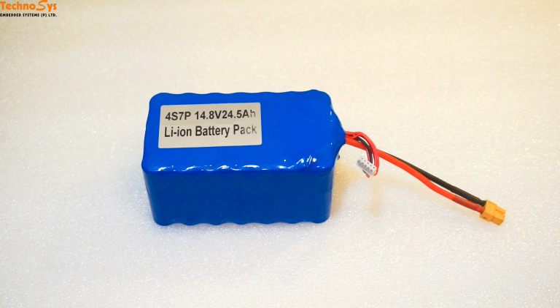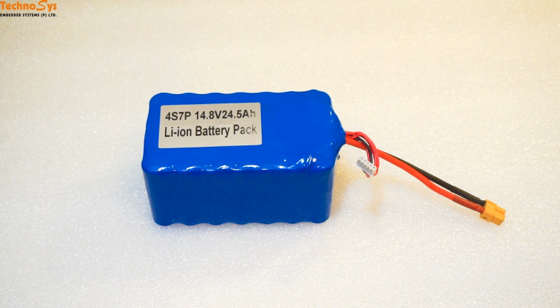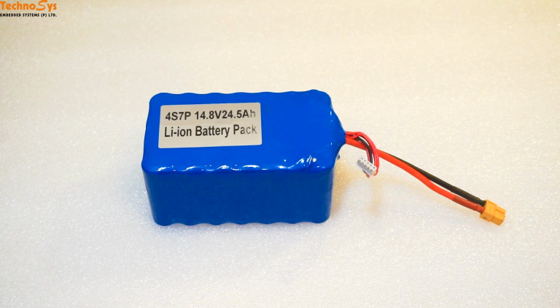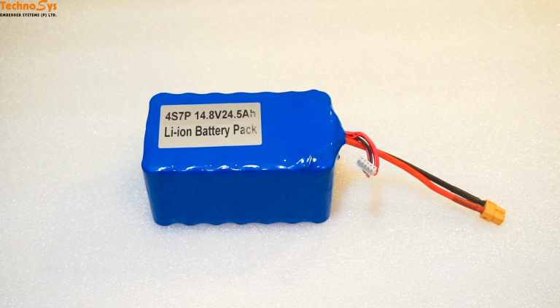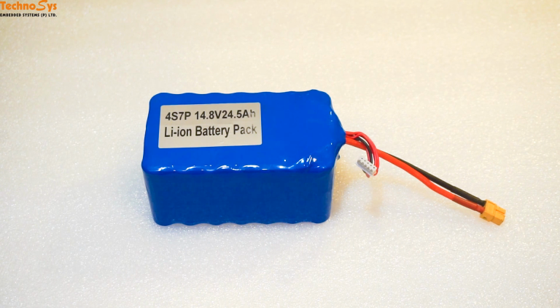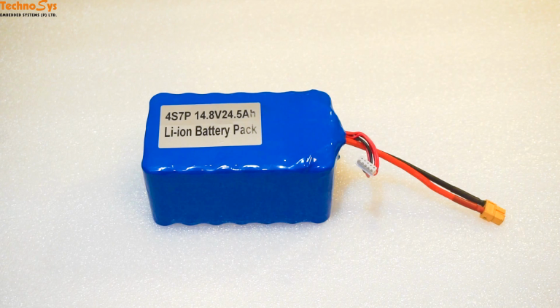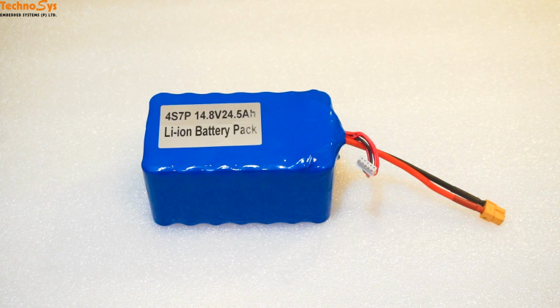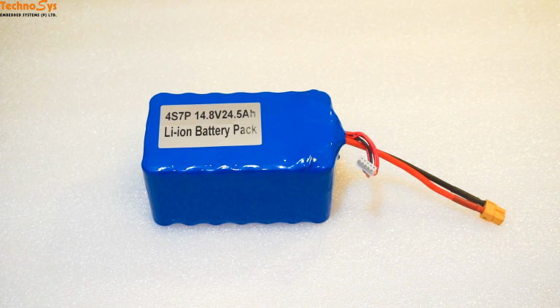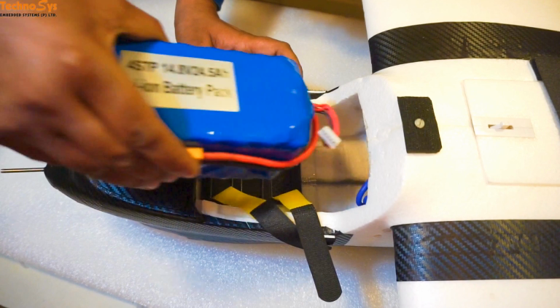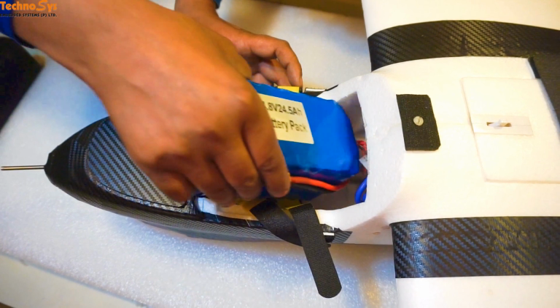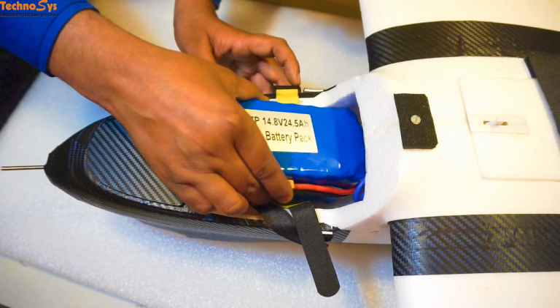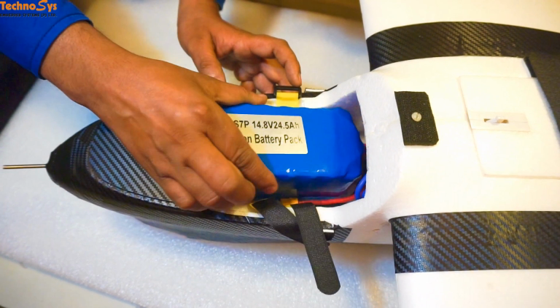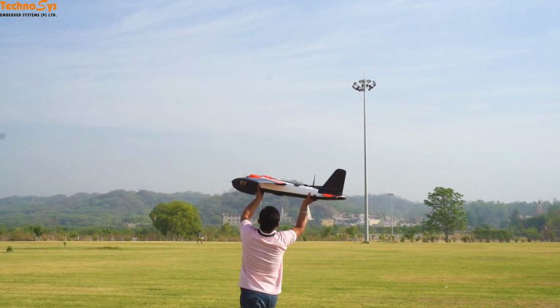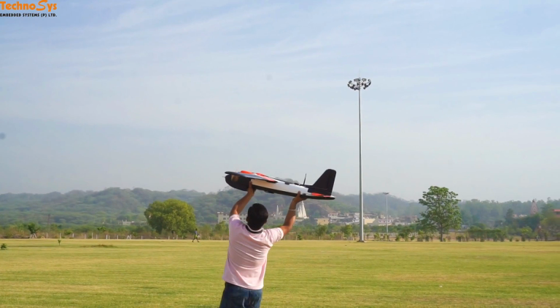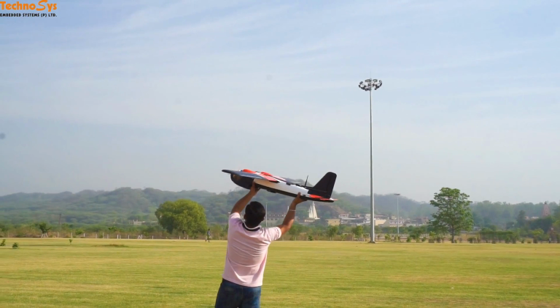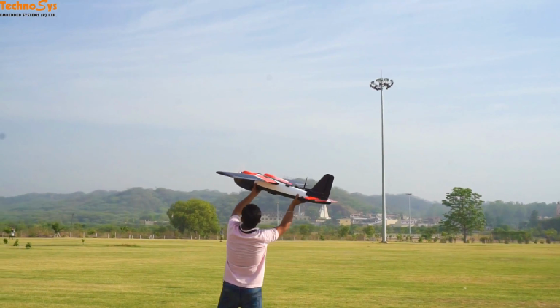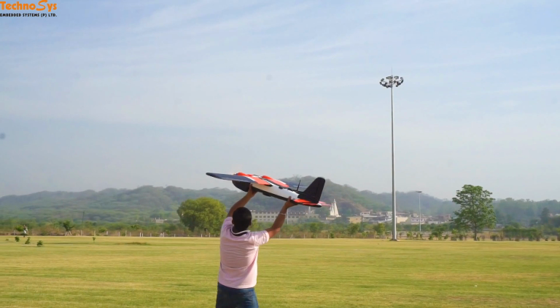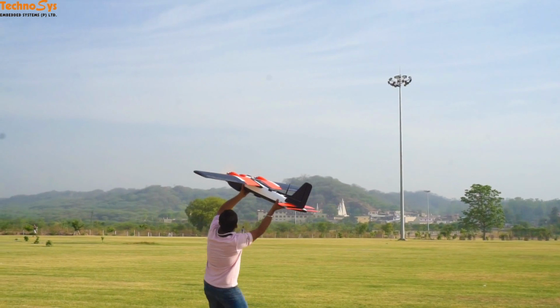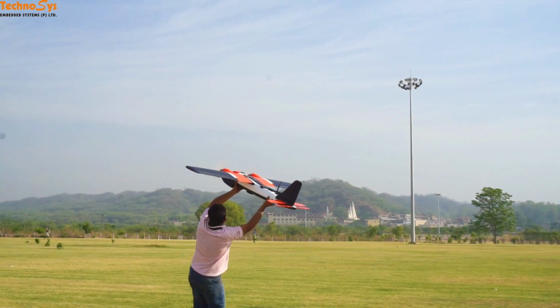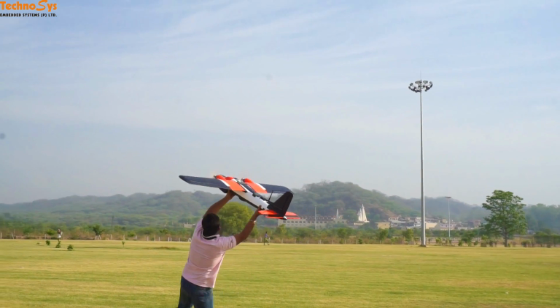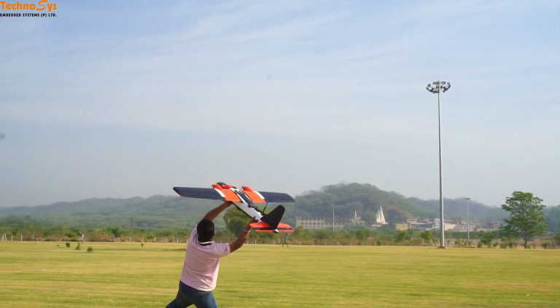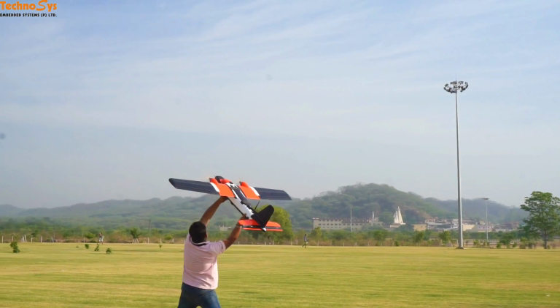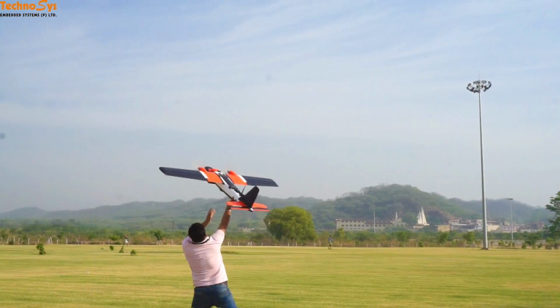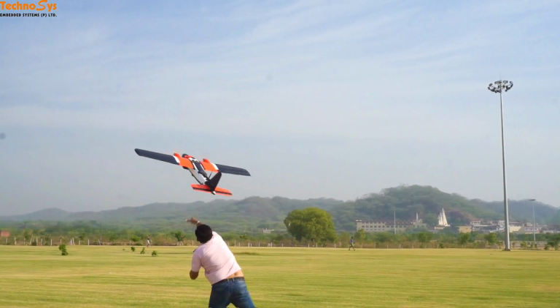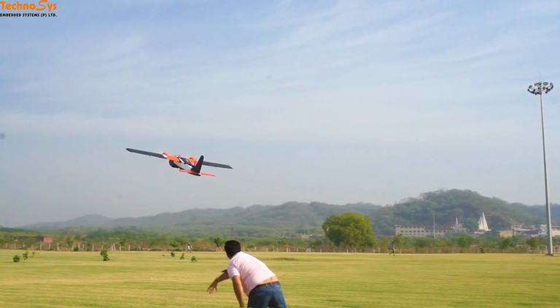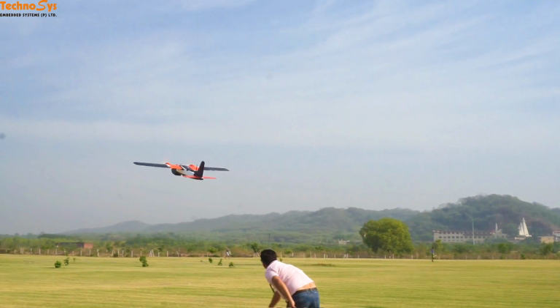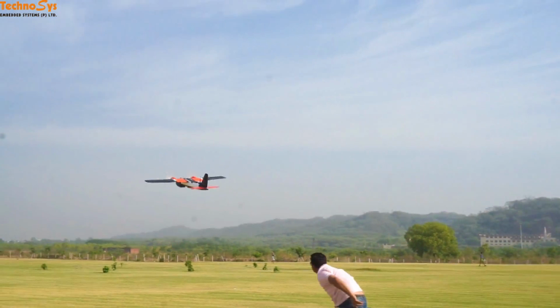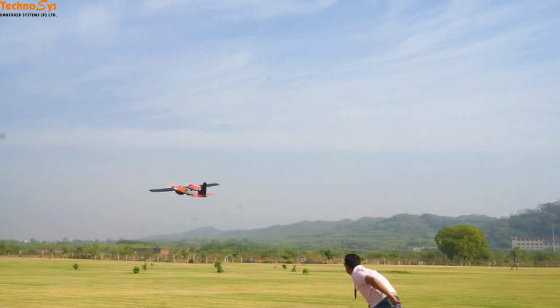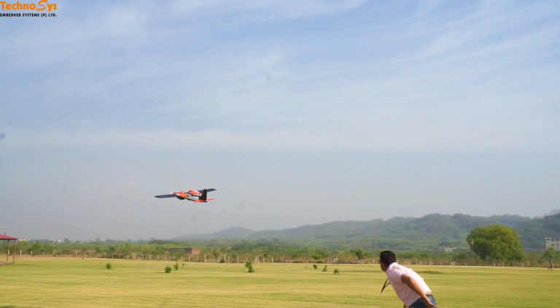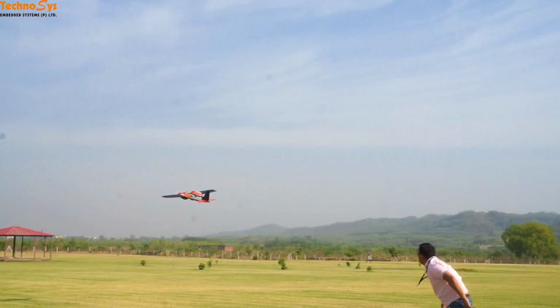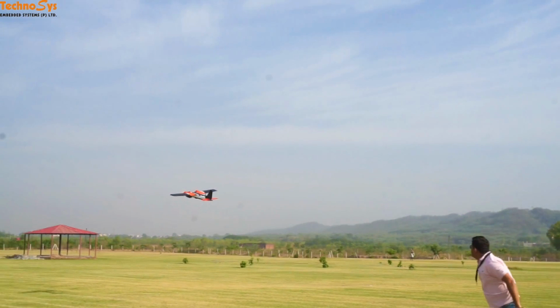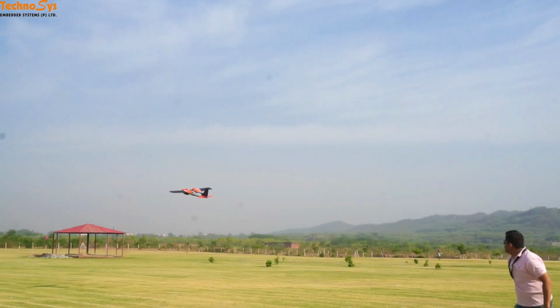These days a lot of UAV manufacturers recommend 18650 lithium-ion battery packs, mainly because they provide more flight endurance as compared to a regular LiPo battery. But there are a lot of things to be kept in mind before you actually start using a lithium-ion battery pack.